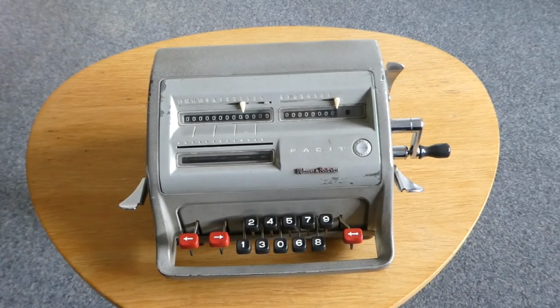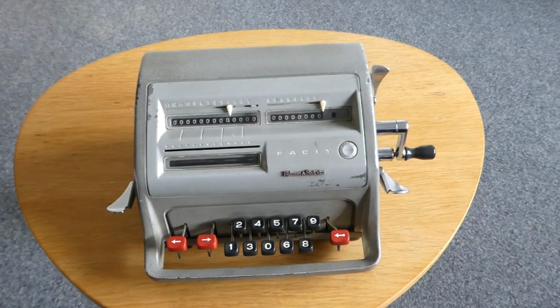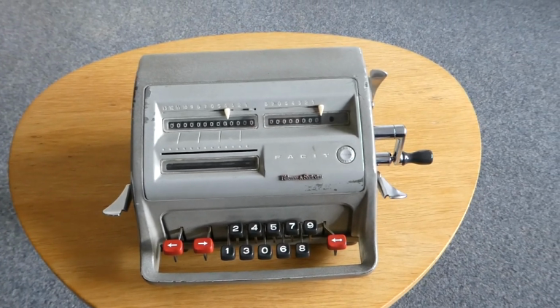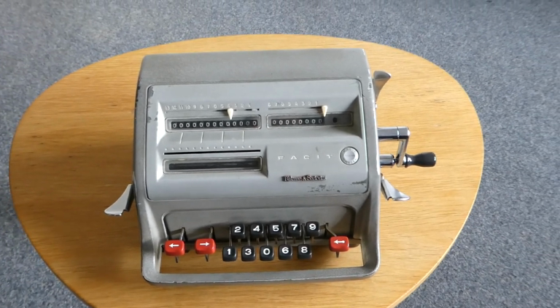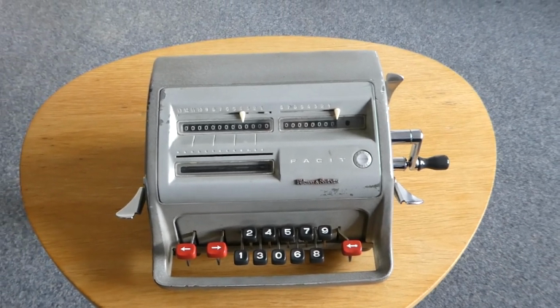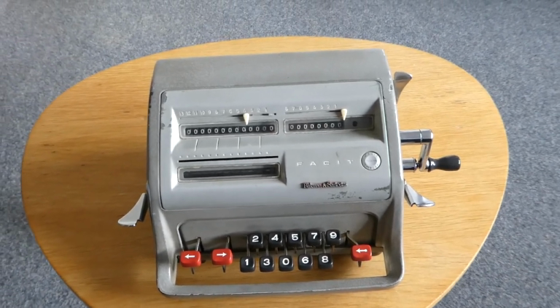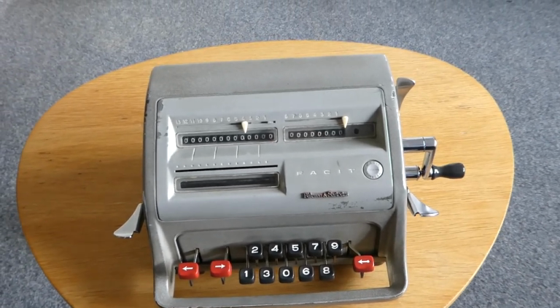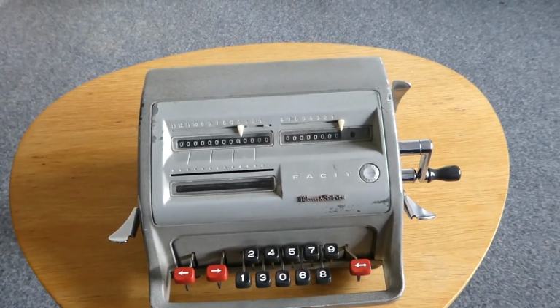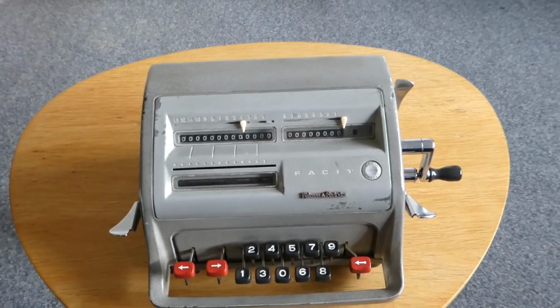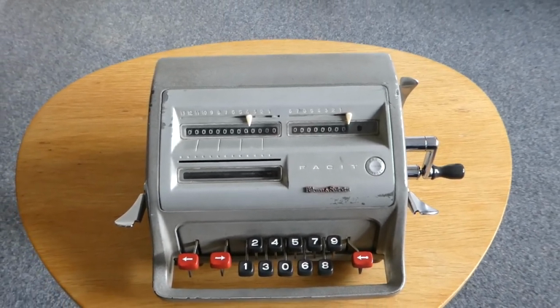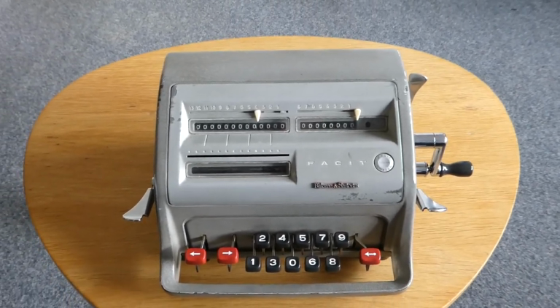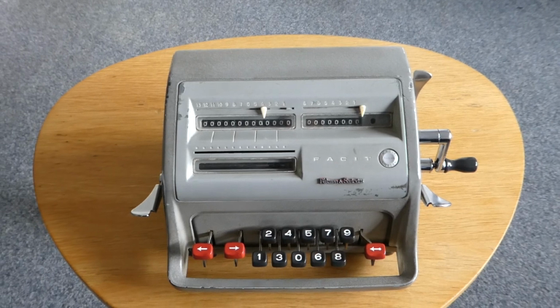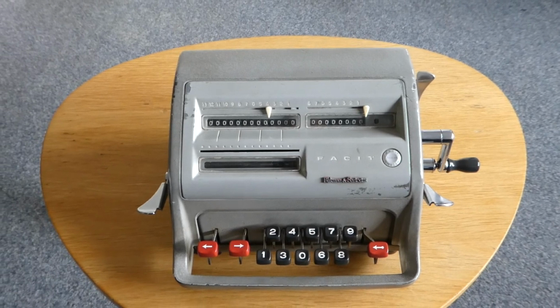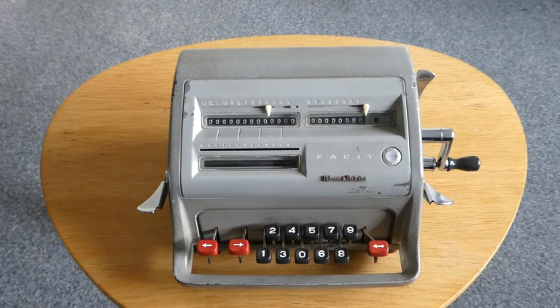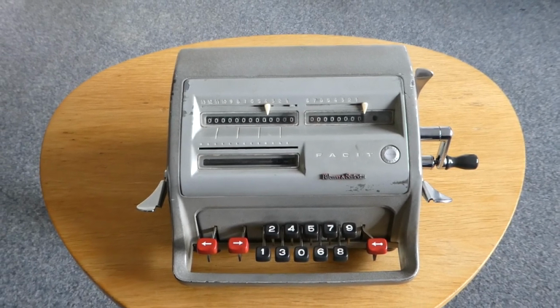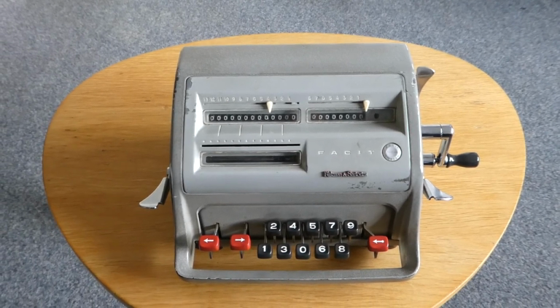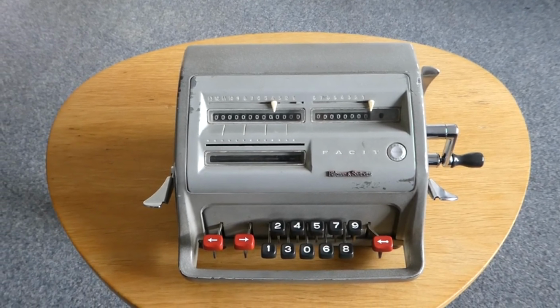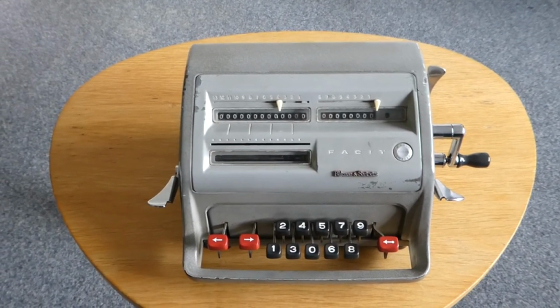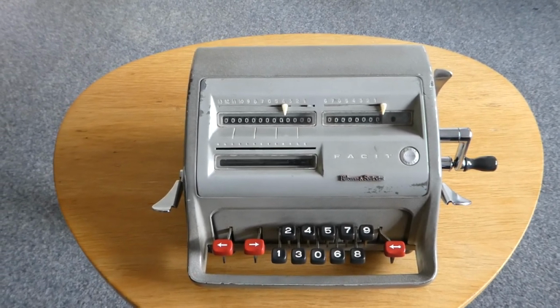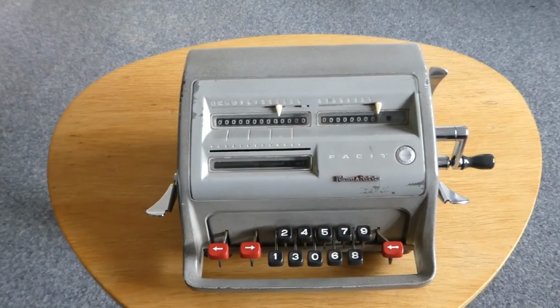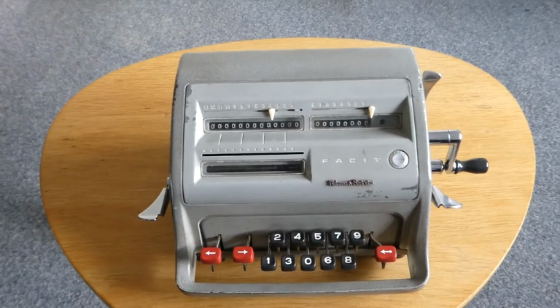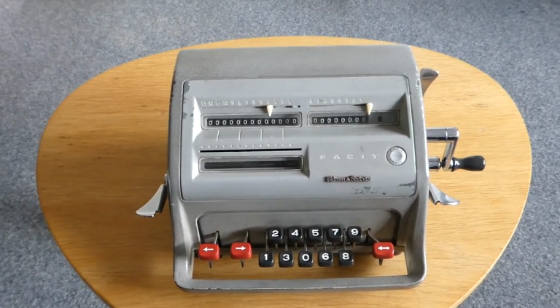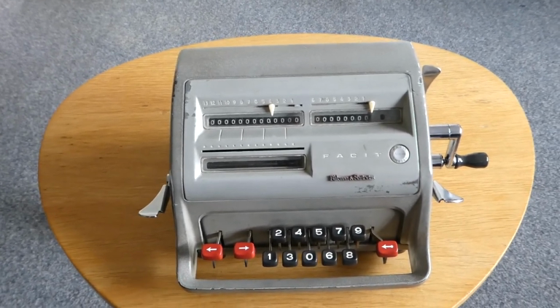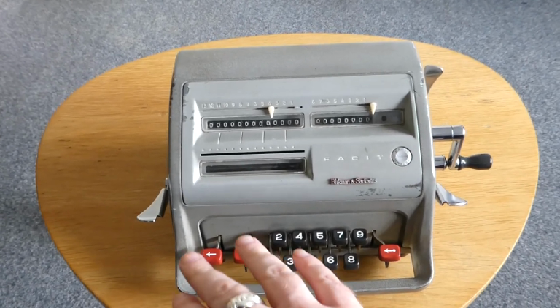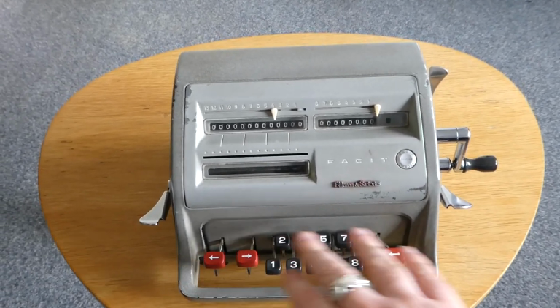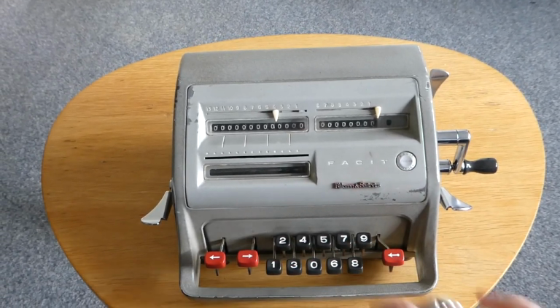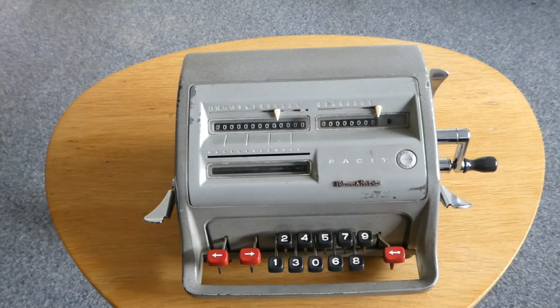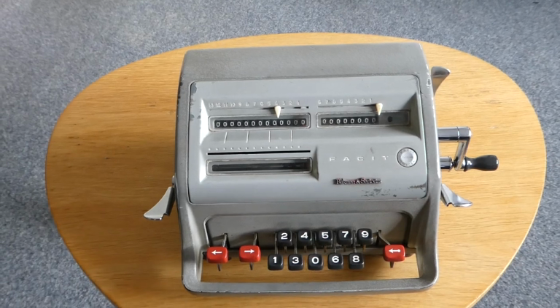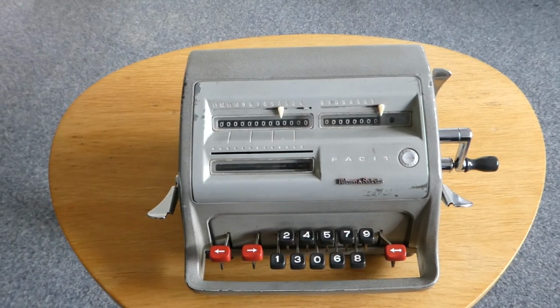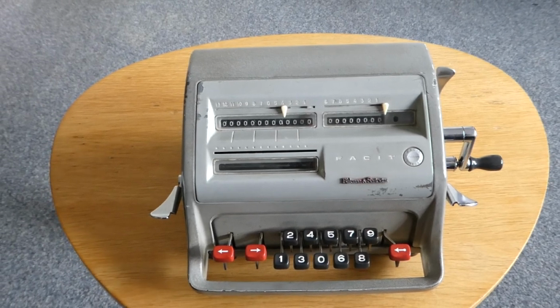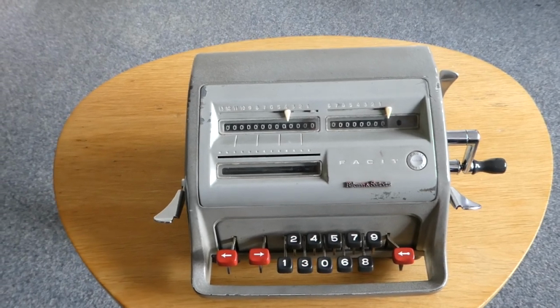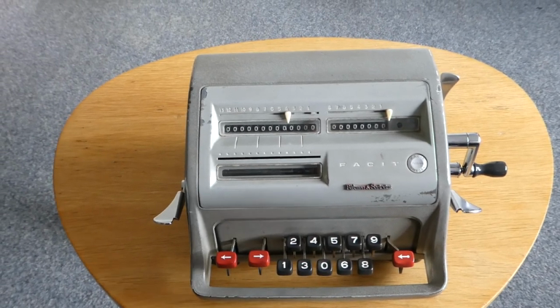This is the FACET C113. It's a pinwheel mechanical calculator that's been cleverly designed to have a keyboard instead of pin inputs.